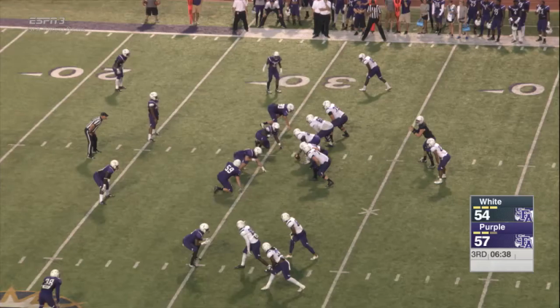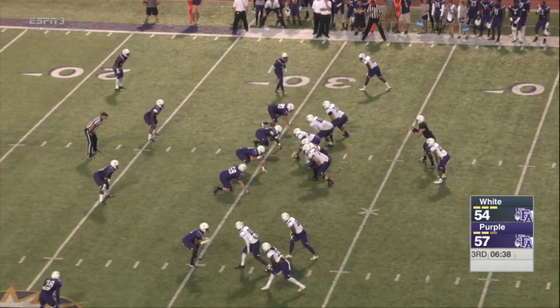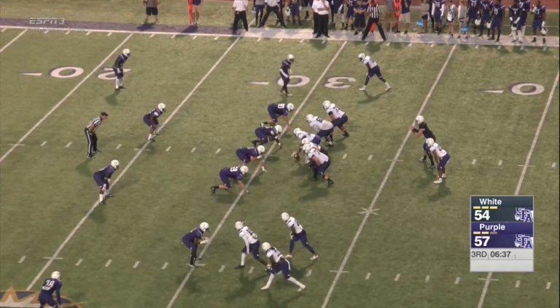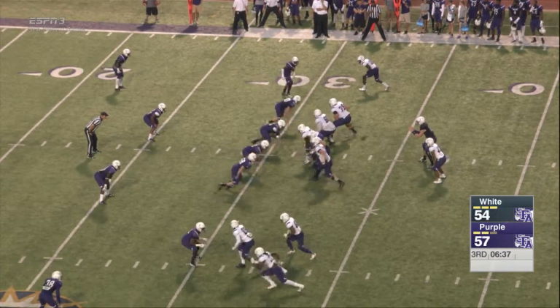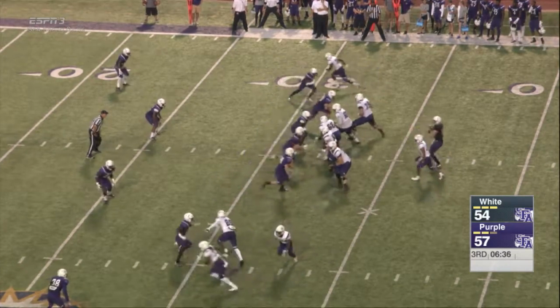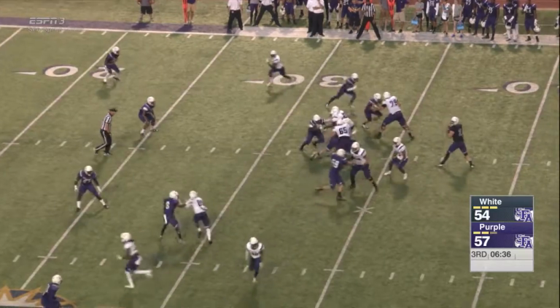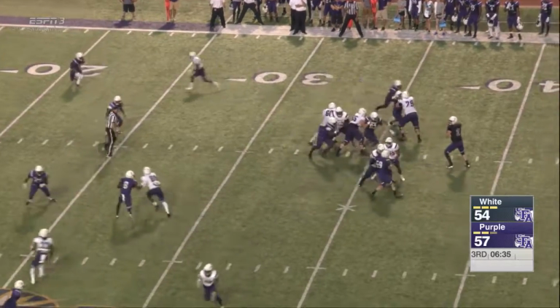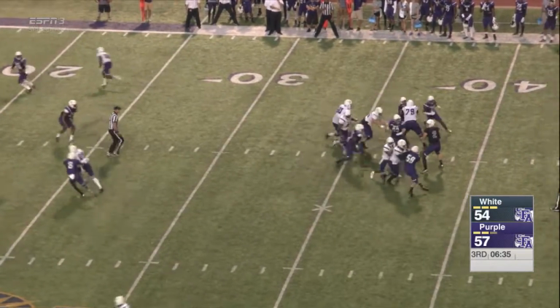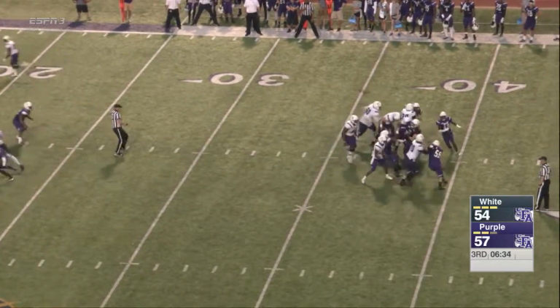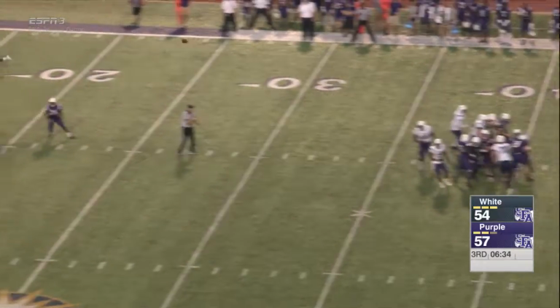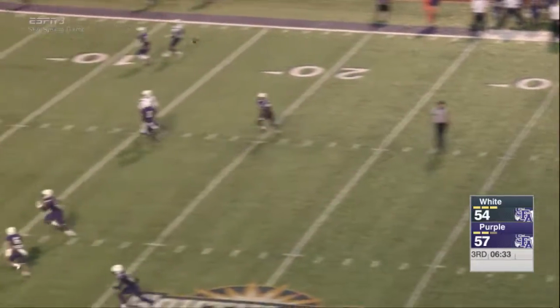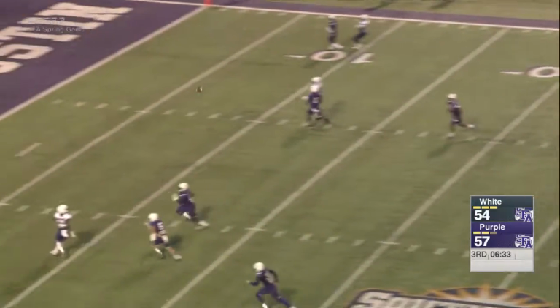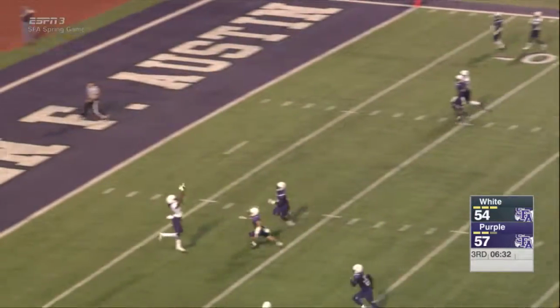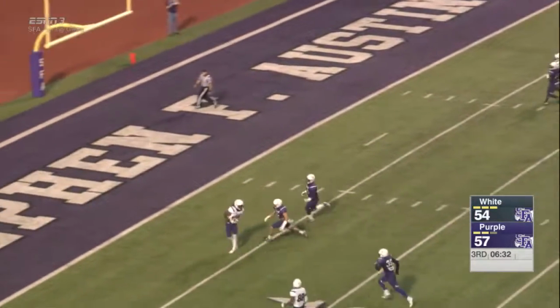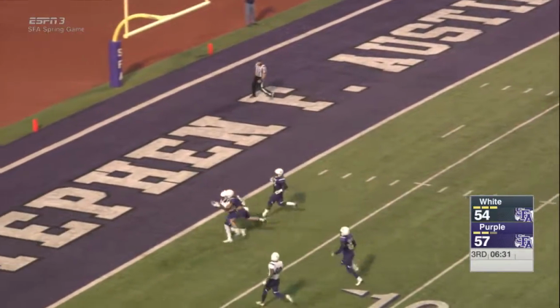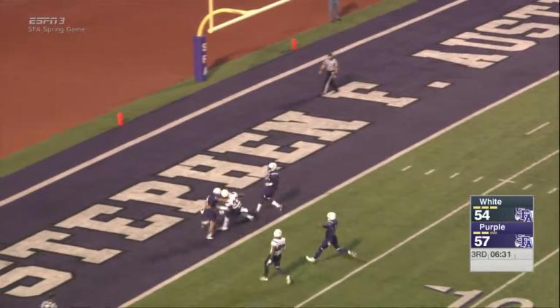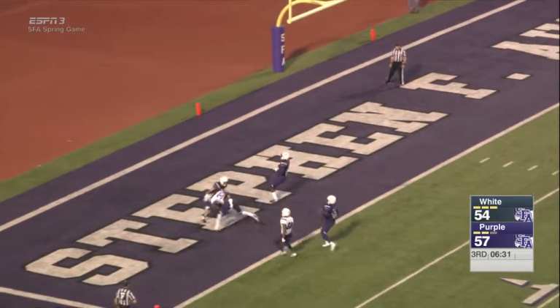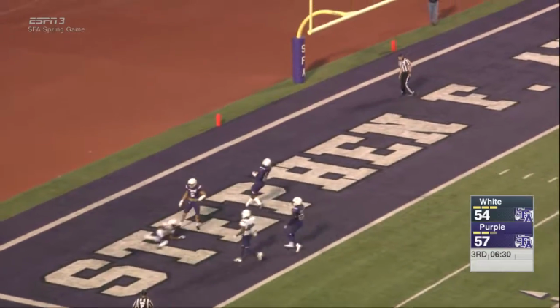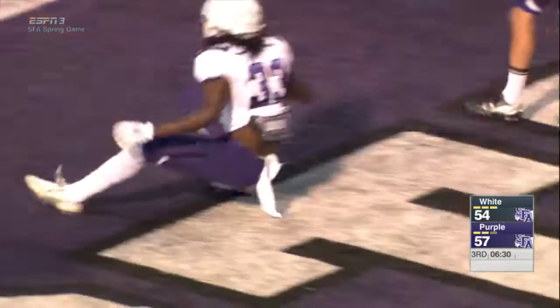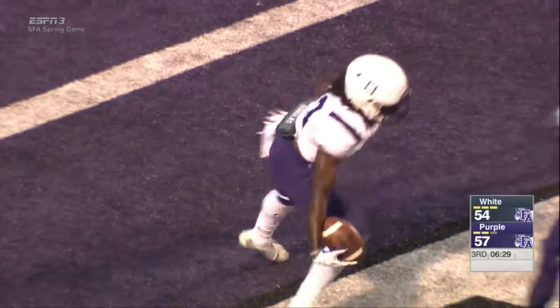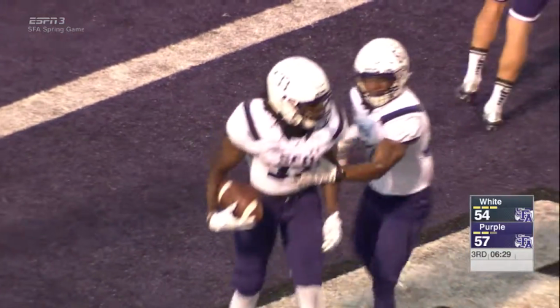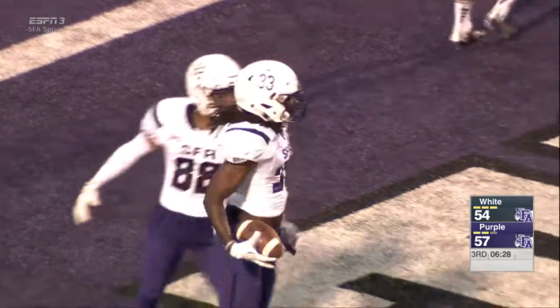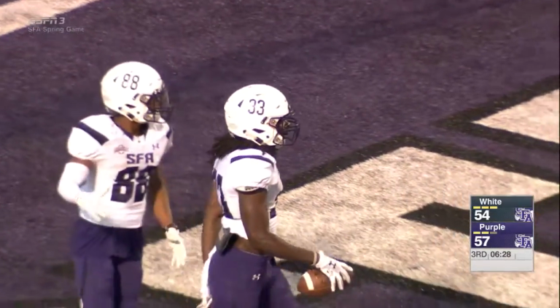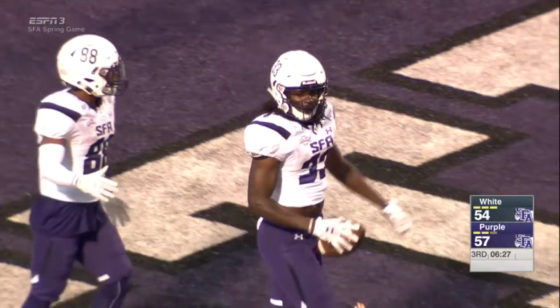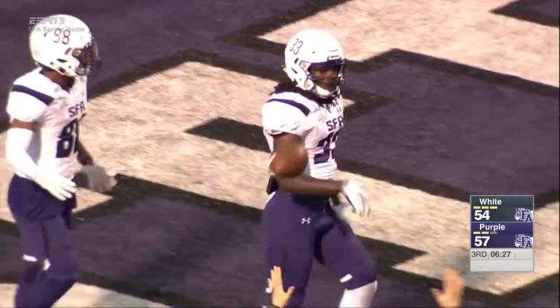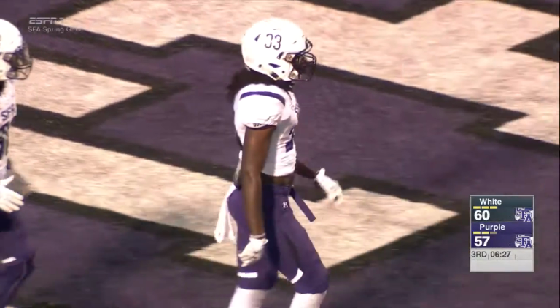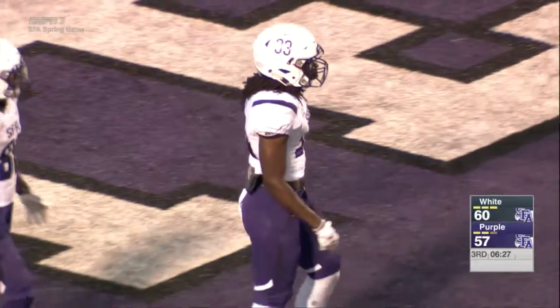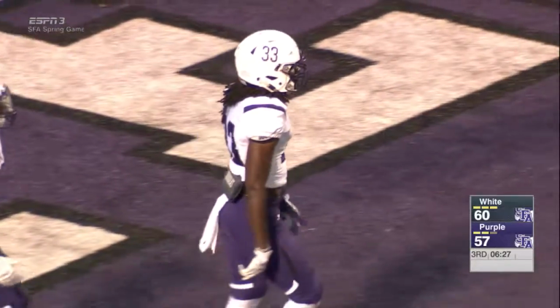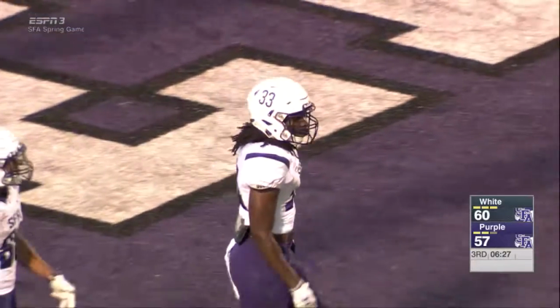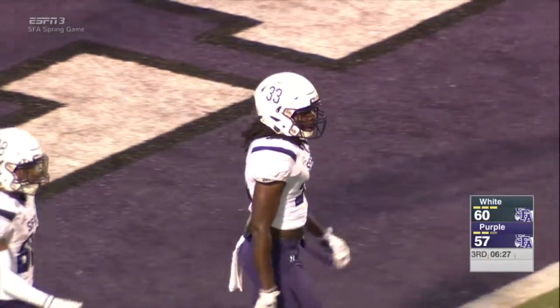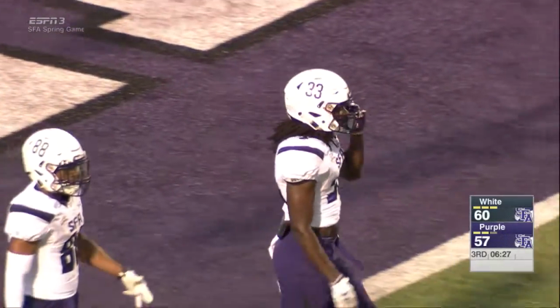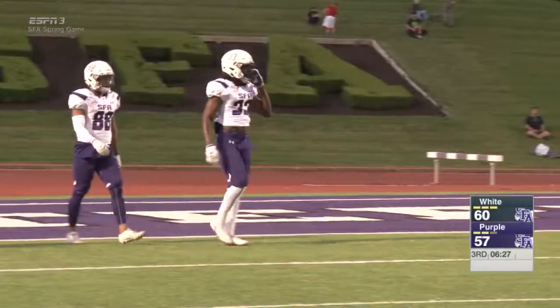Regain the lead here. Third and nine. Zach to pass, looking left, going toward the end zone. Sam at the five — Sam into the end zone — touchdown! Jonathan Sam goes into the air, hauls it in, gets into the end zone, and the offense regains the lead.